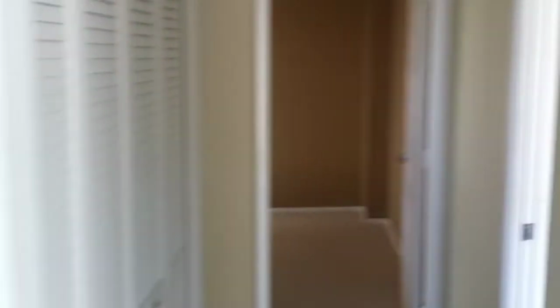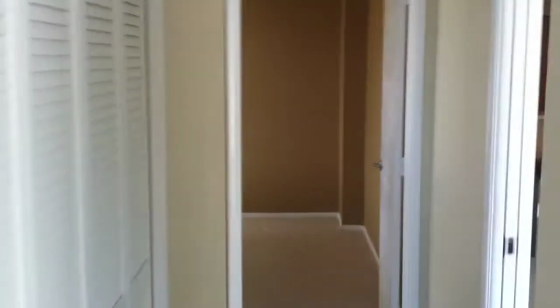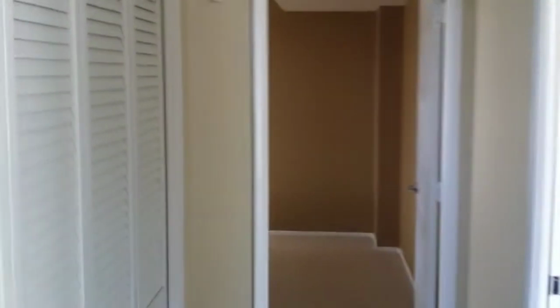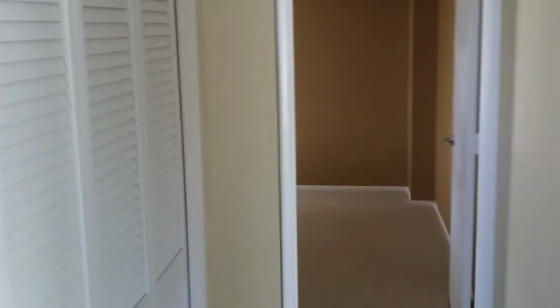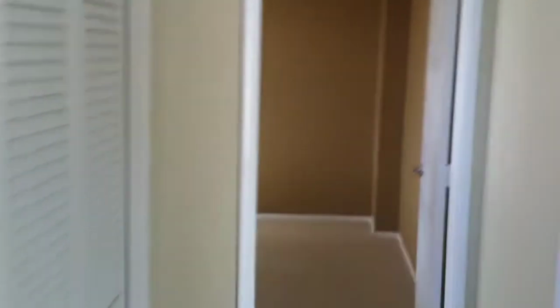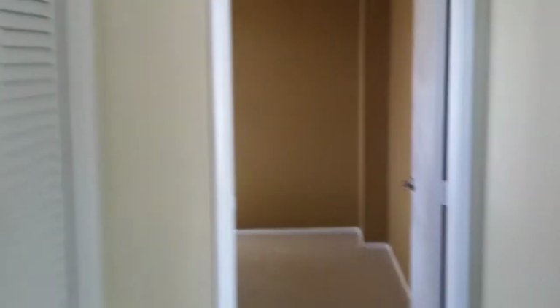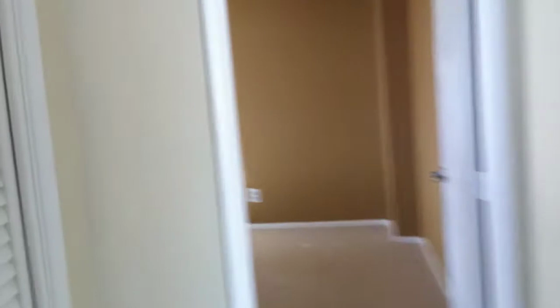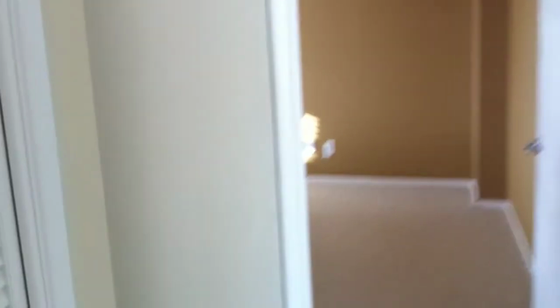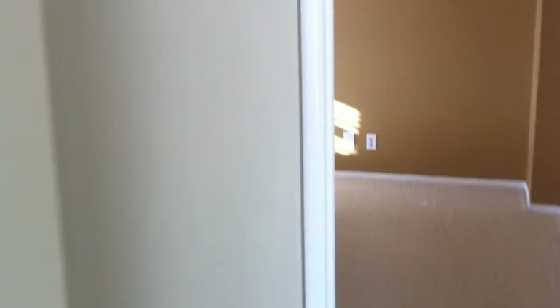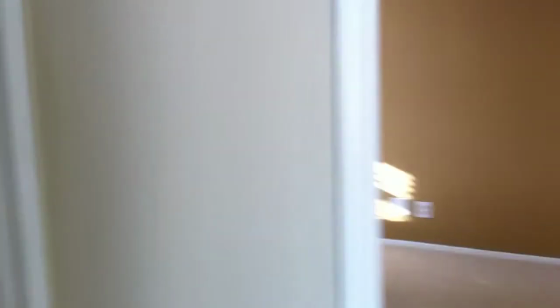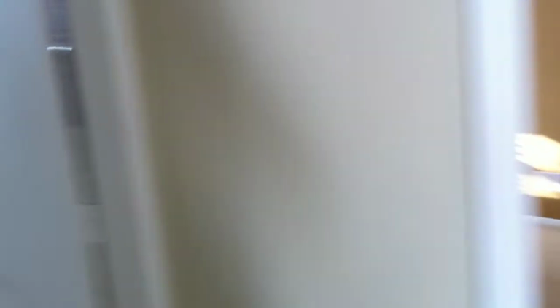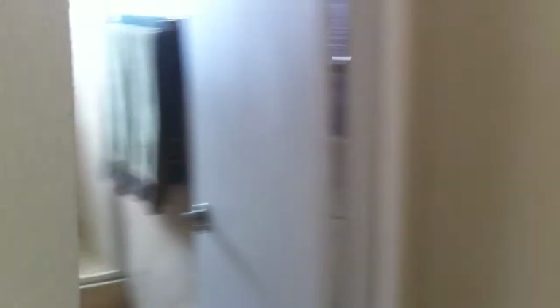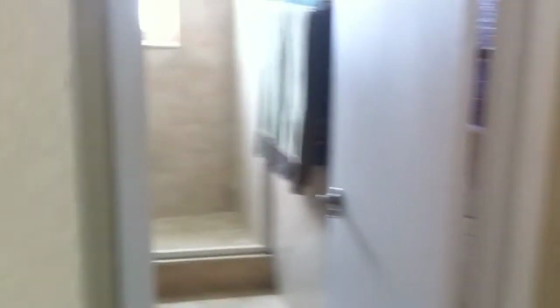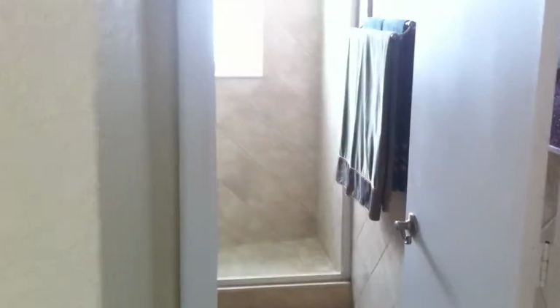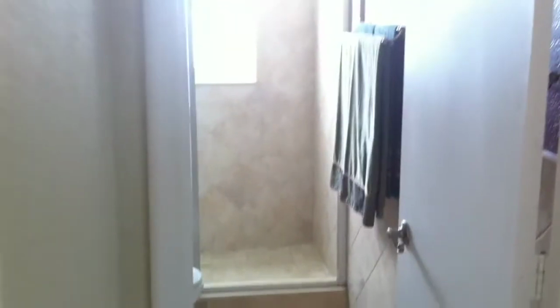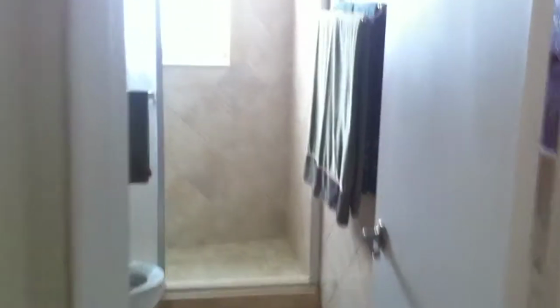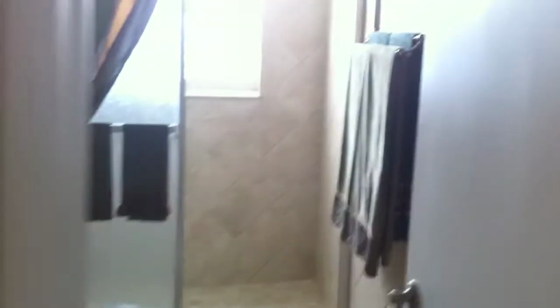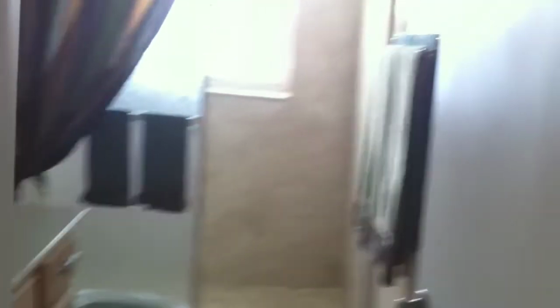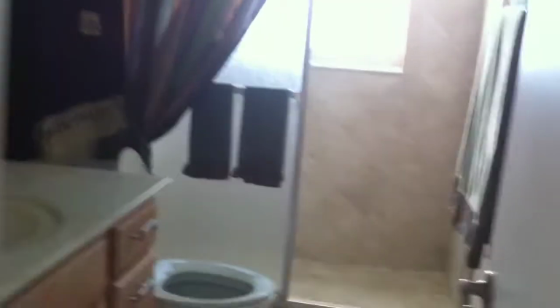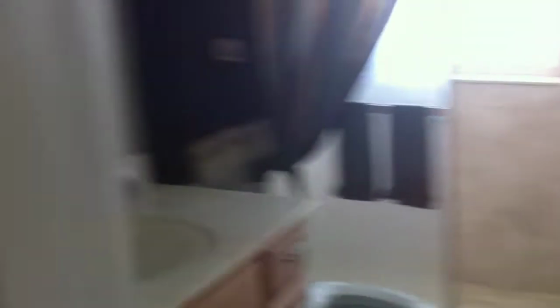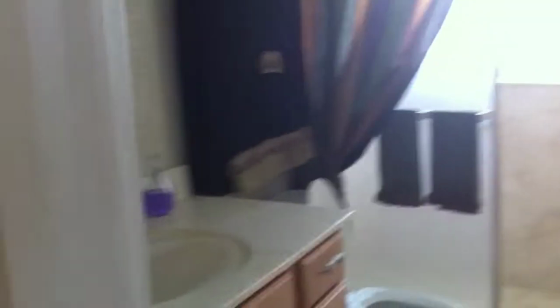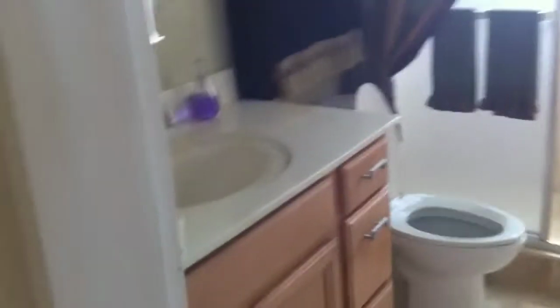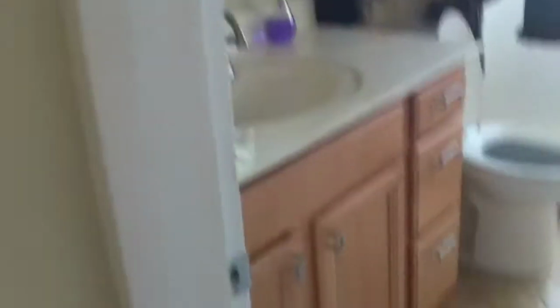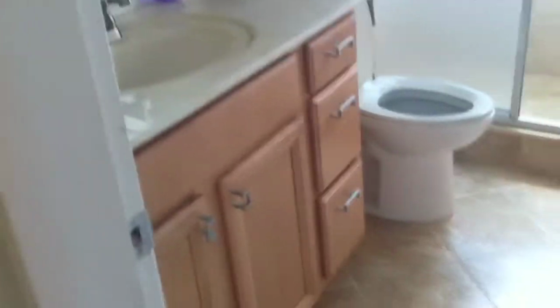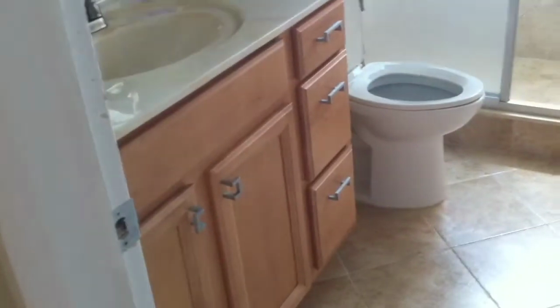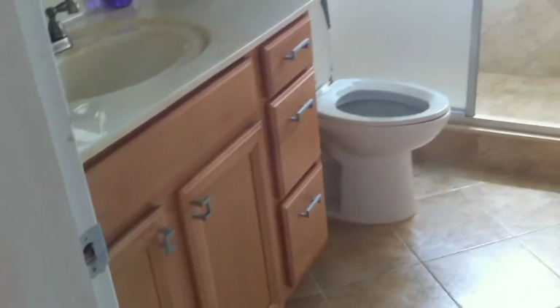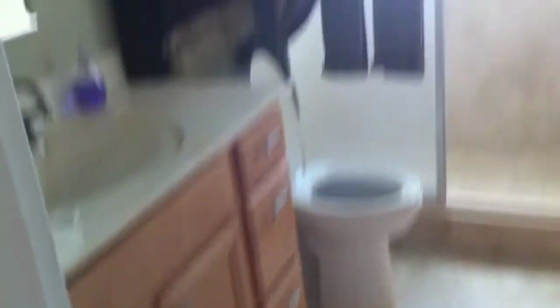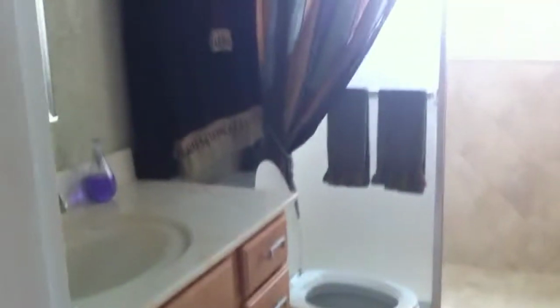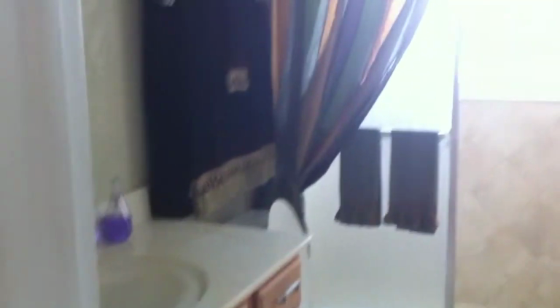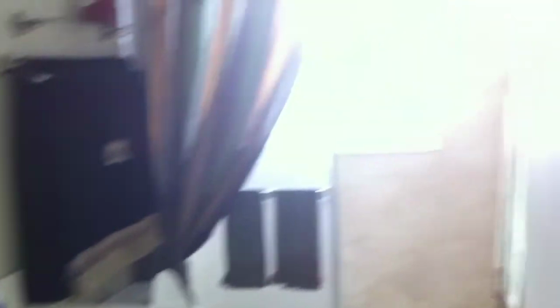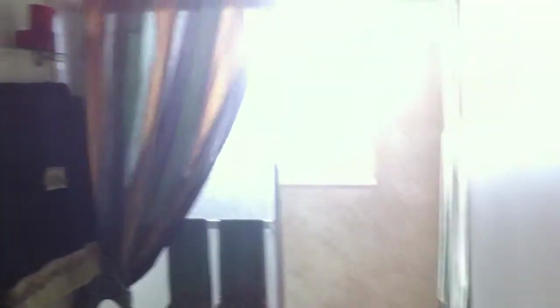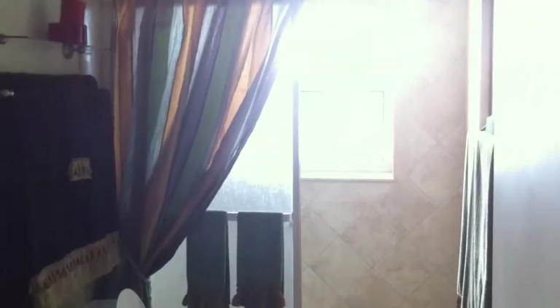Then they have the hall here. And then they have done this bathroom beautifully. Totally remodeled.